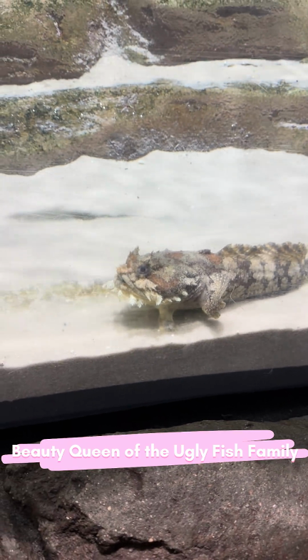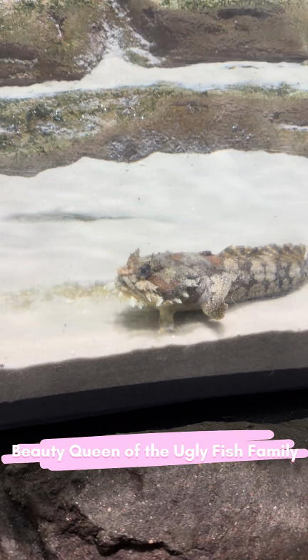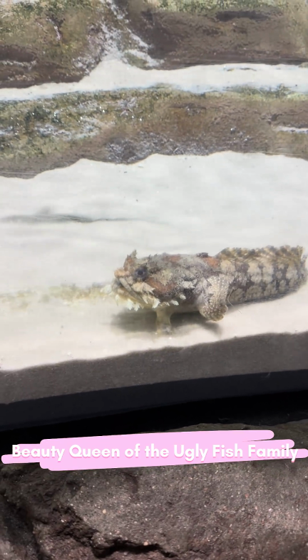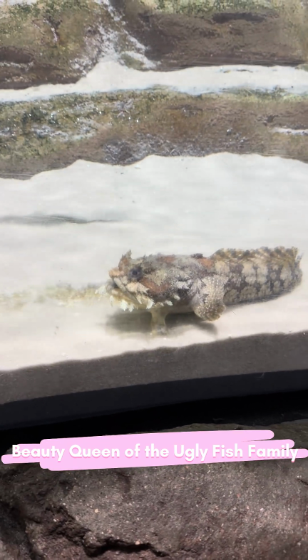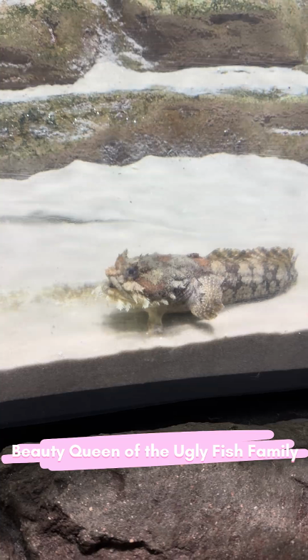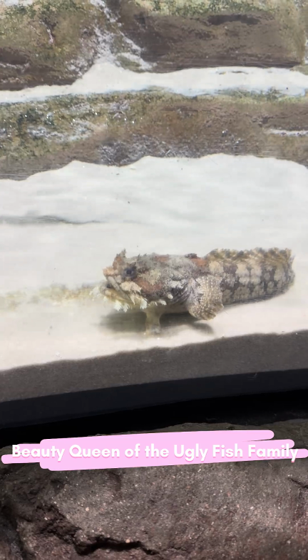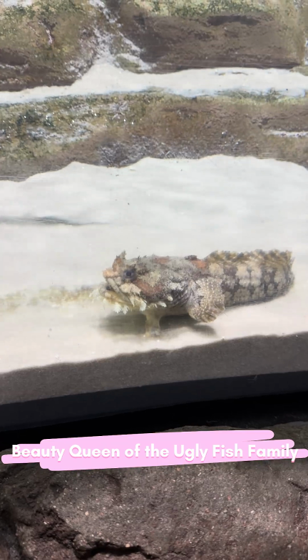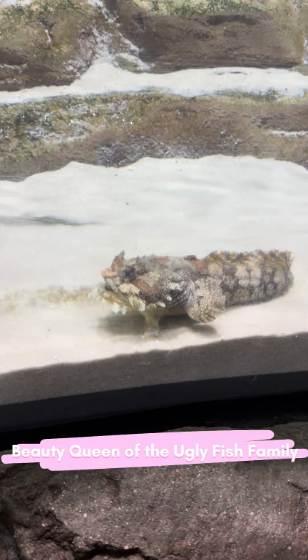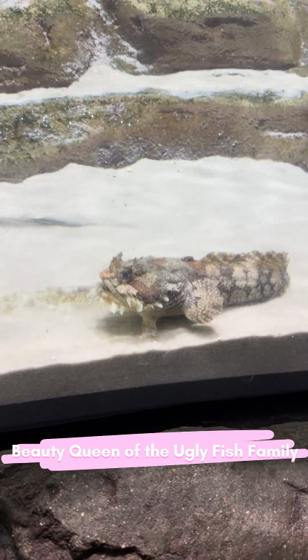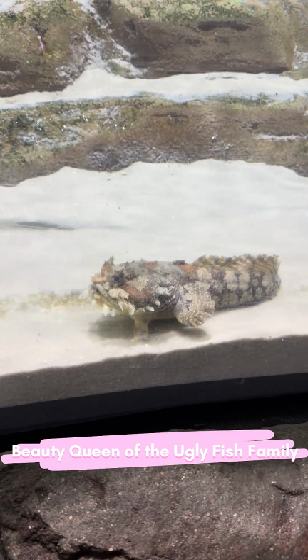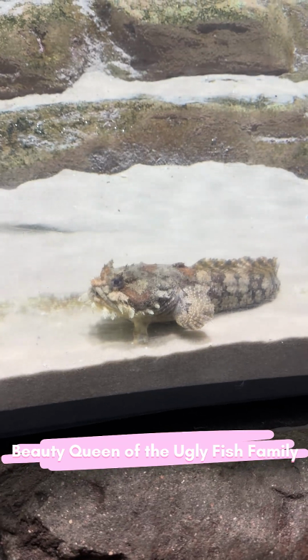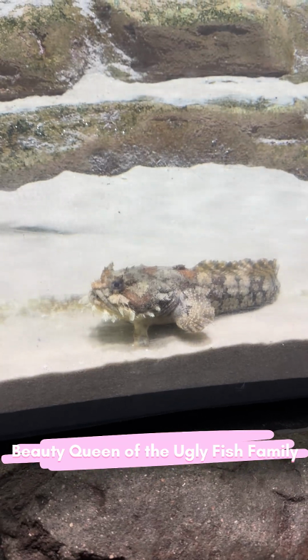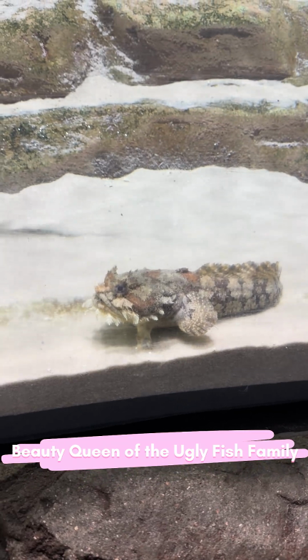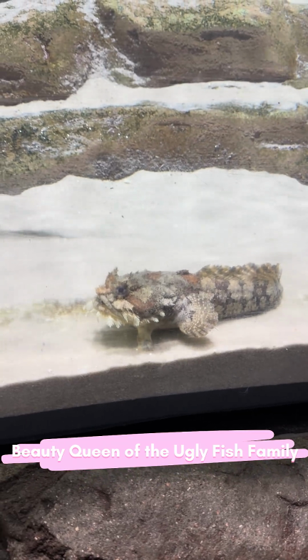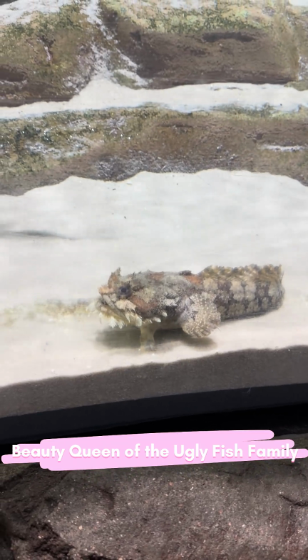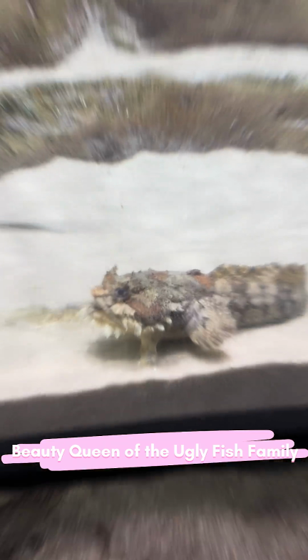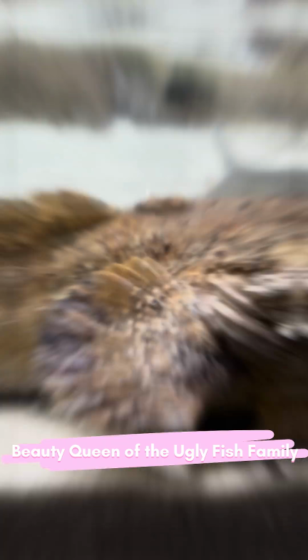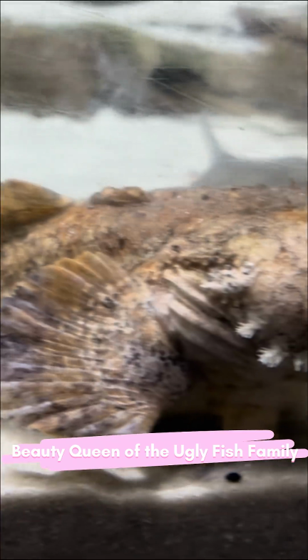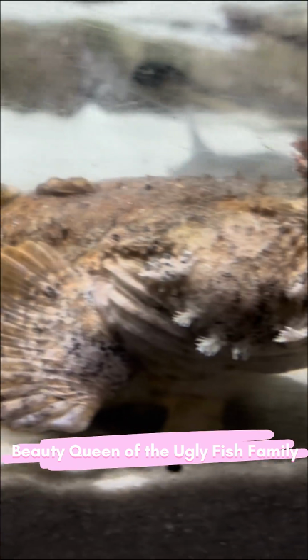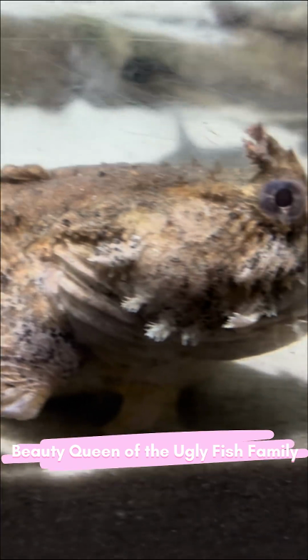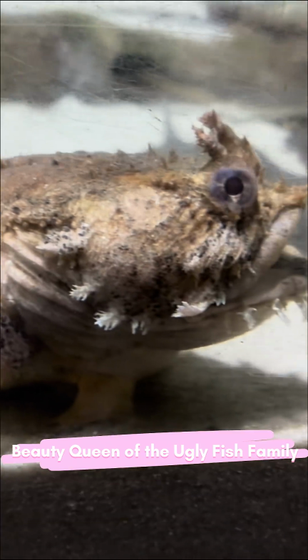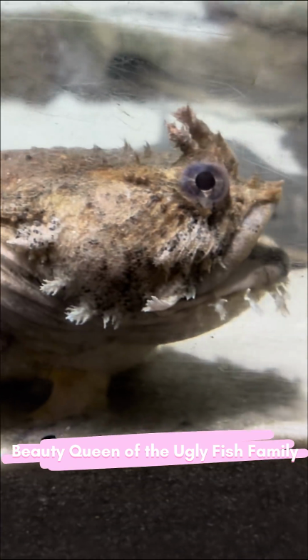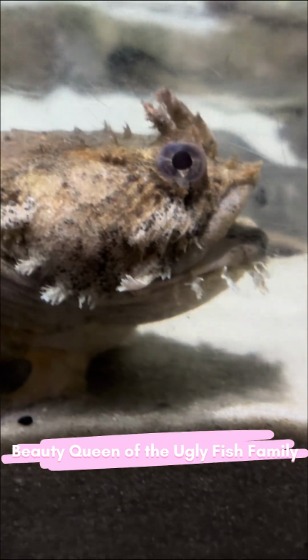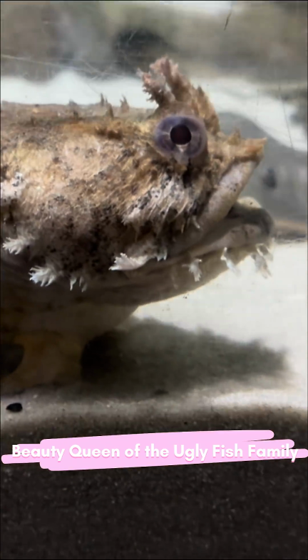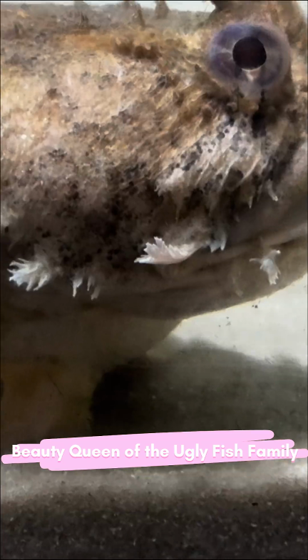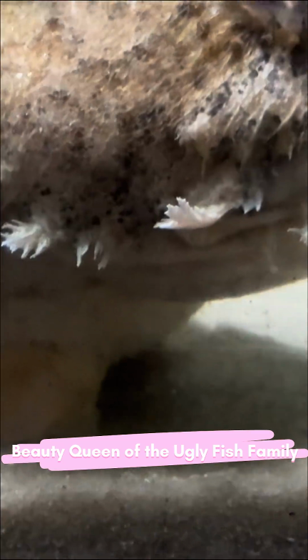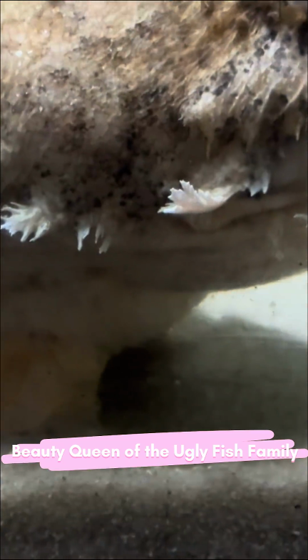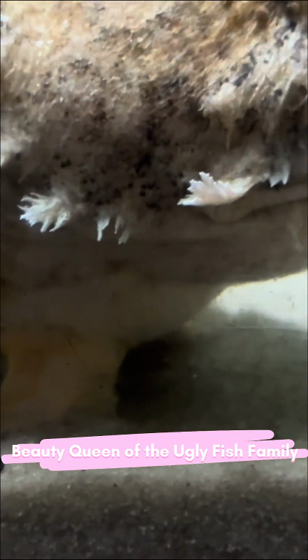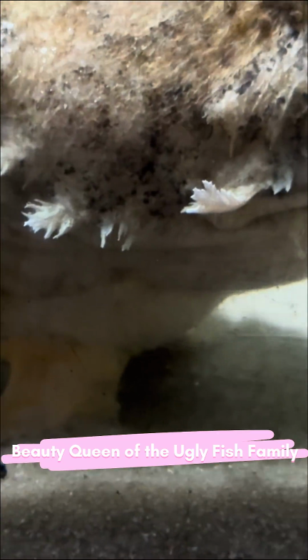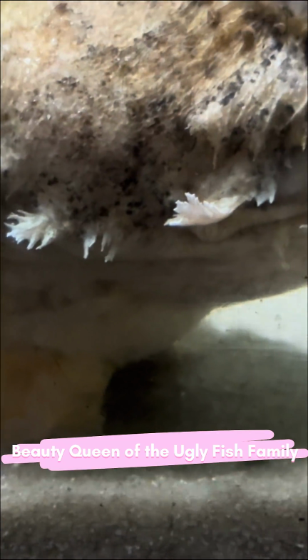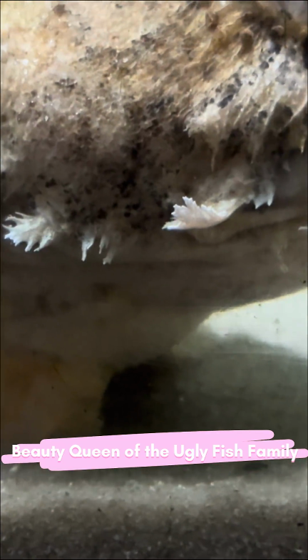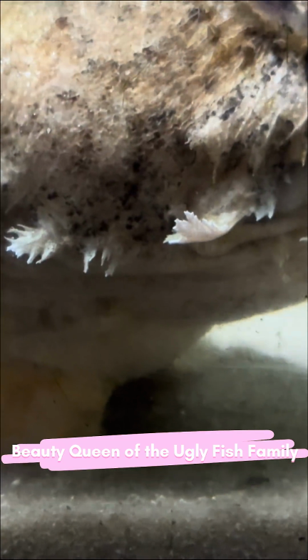So if she looks lazy, remember: in nature, patience isn't laziness. It's strategy, and she's a quiet expert at it.